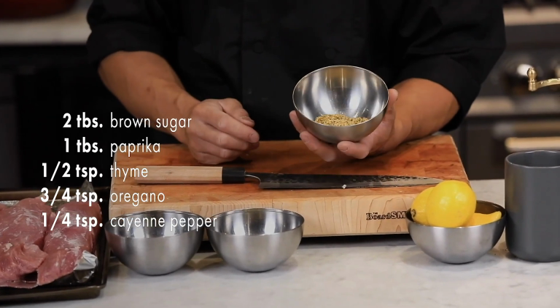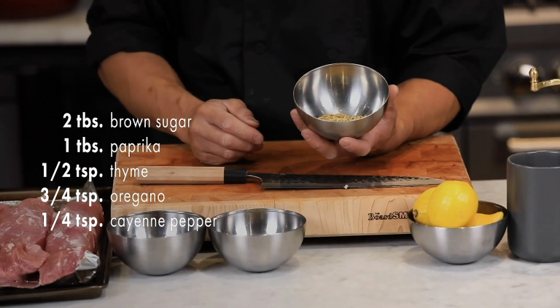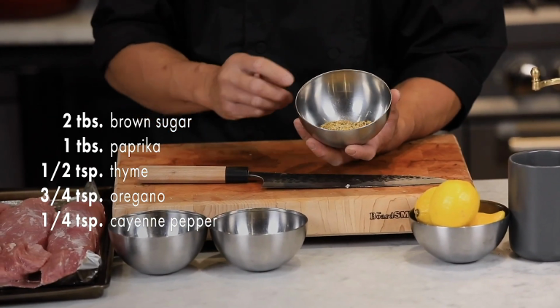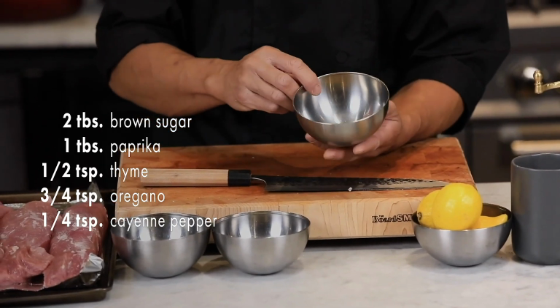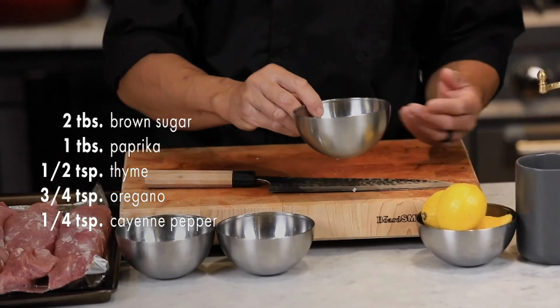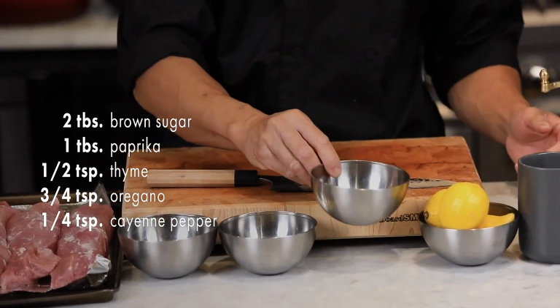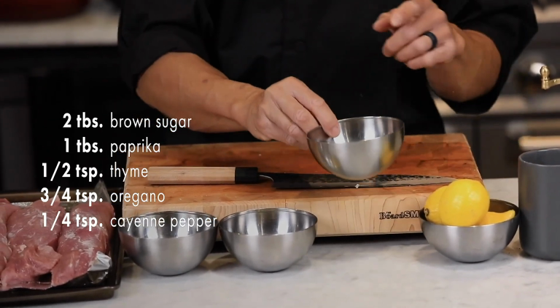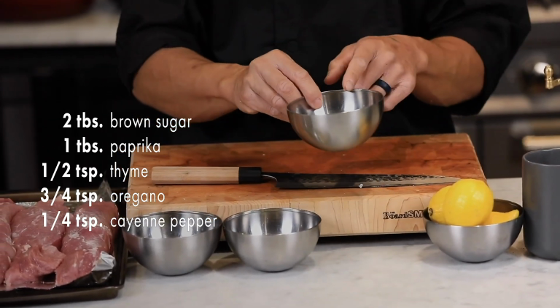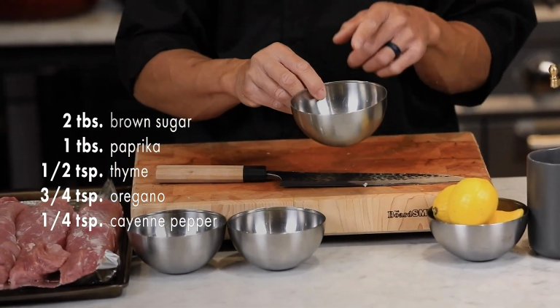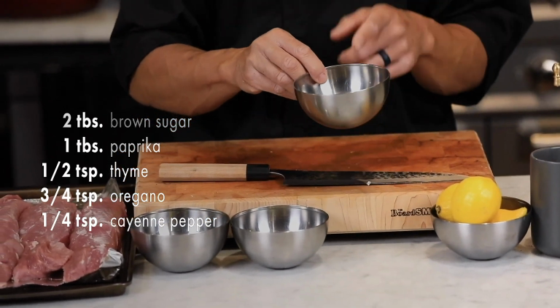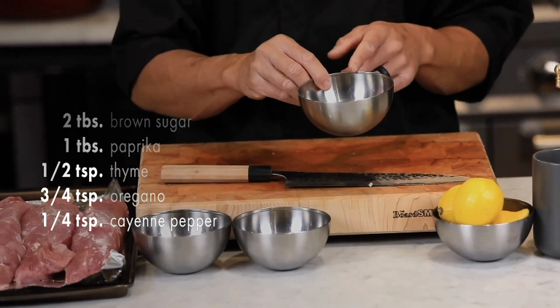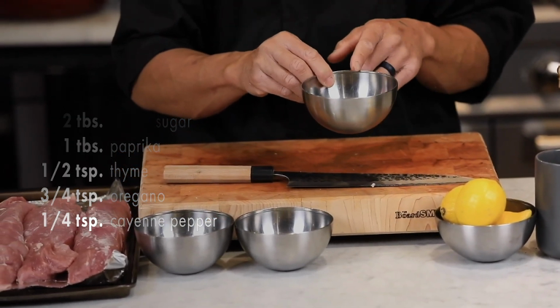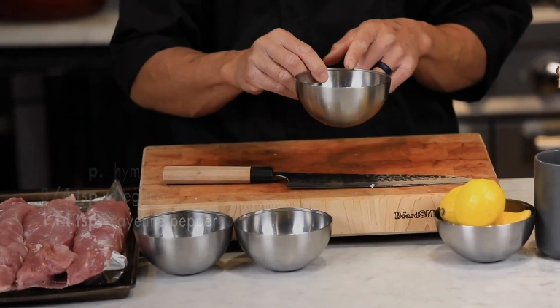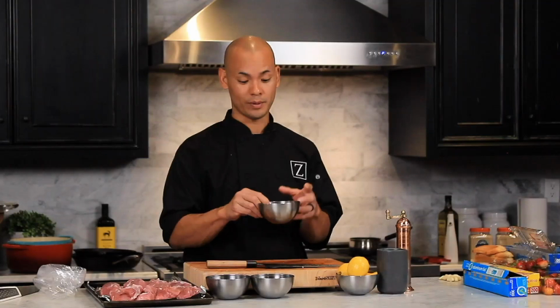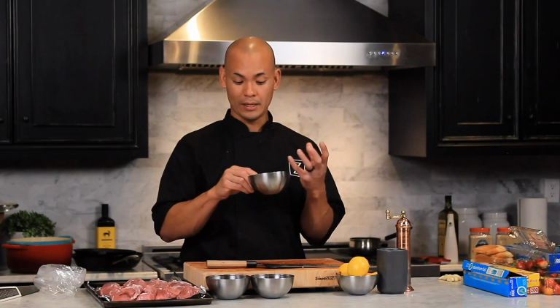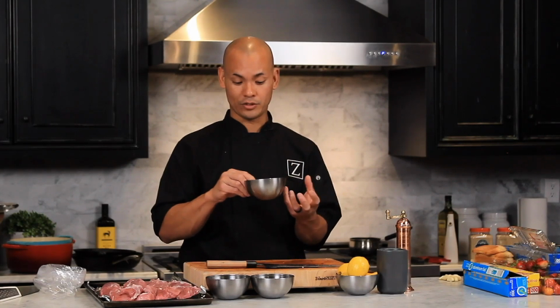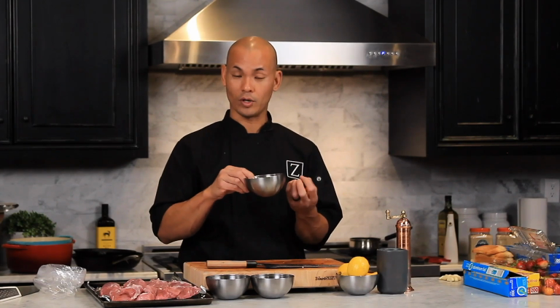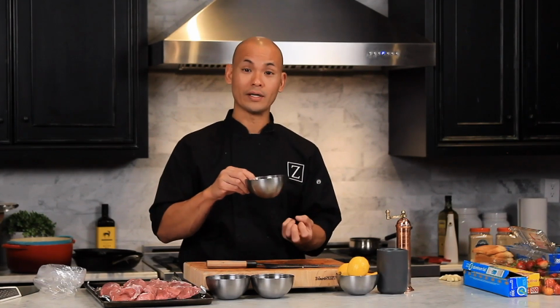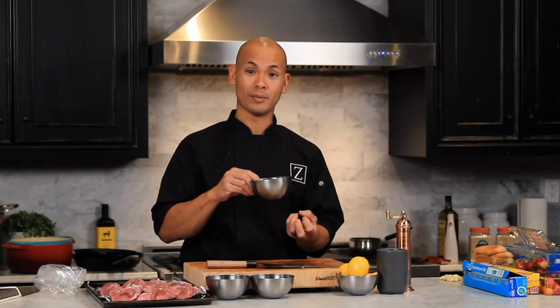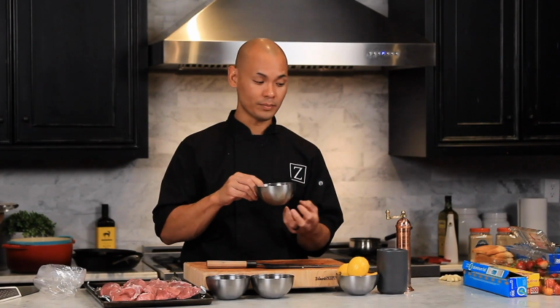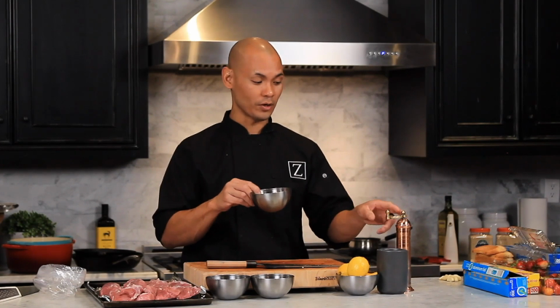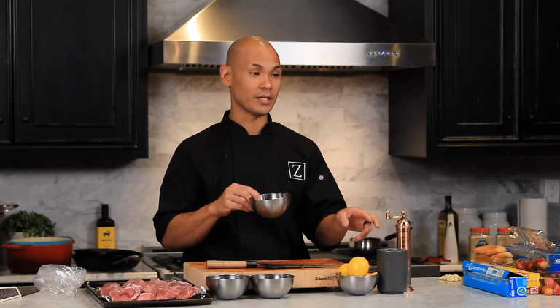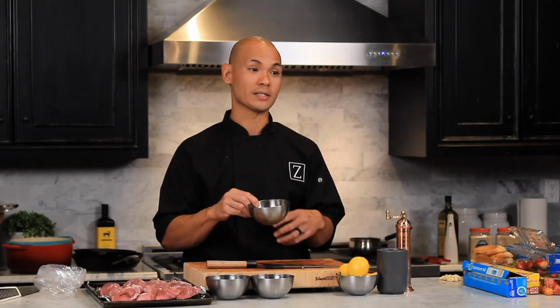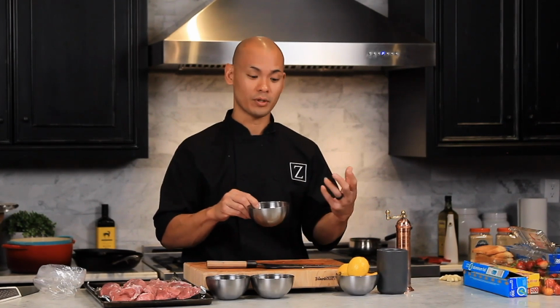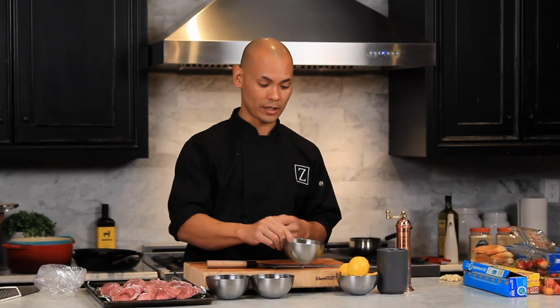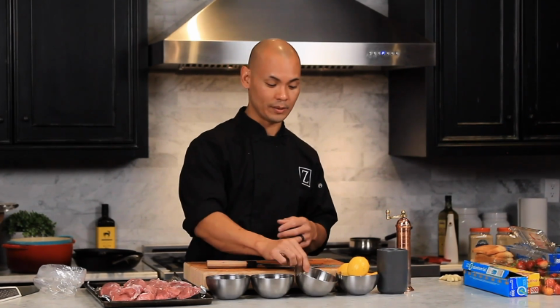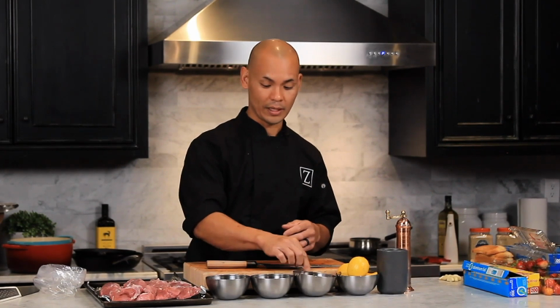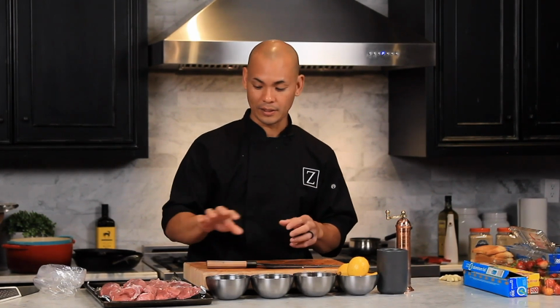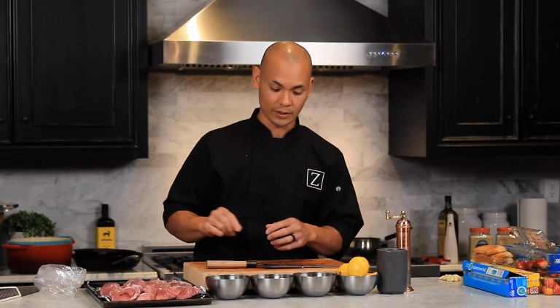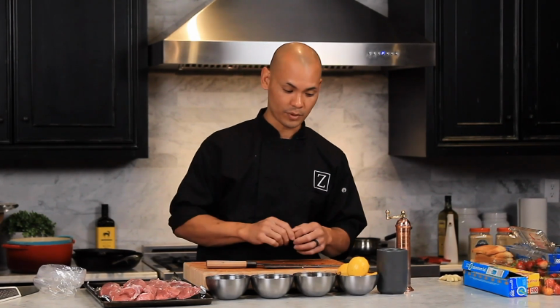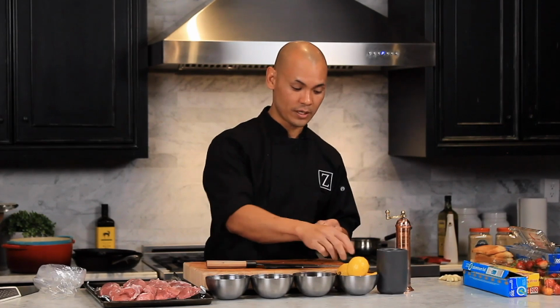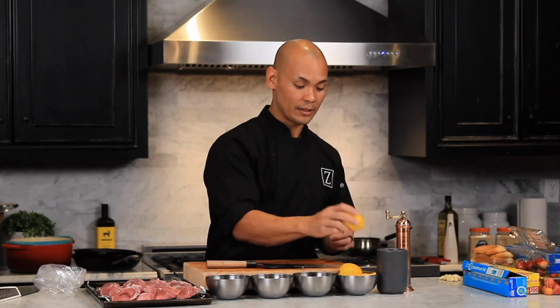No salt in the dry rub — whenever you make your own dry rub, the salt will sink right to the bottom. I always keep salt separate so I can keep it nice and evenly dispersed.